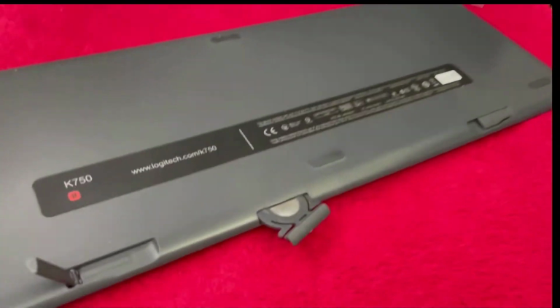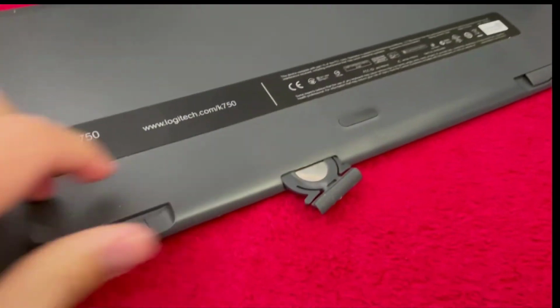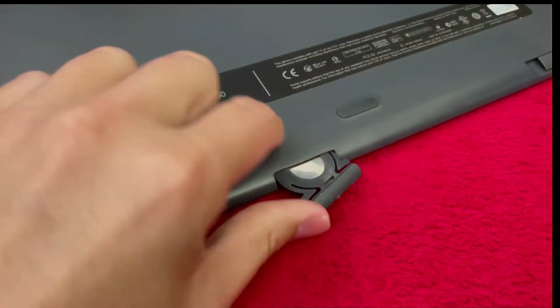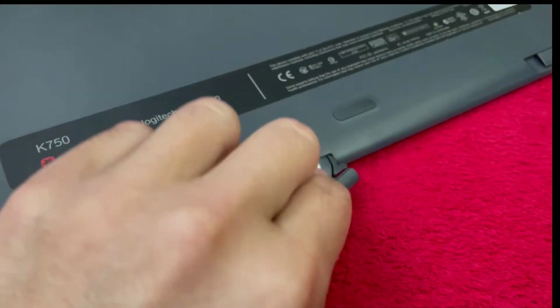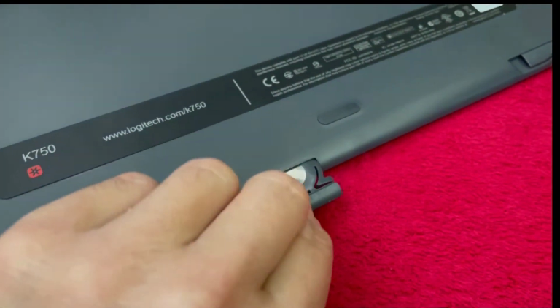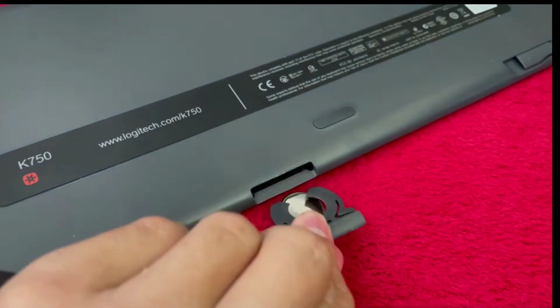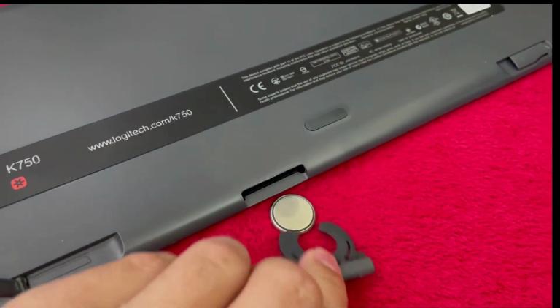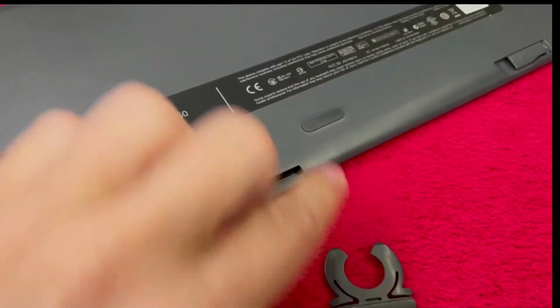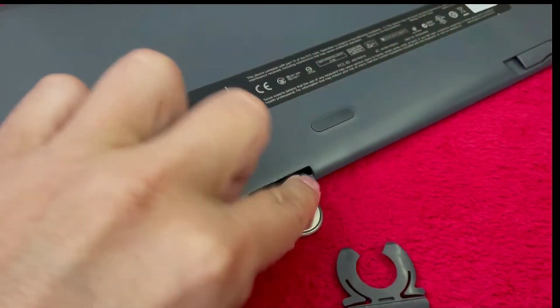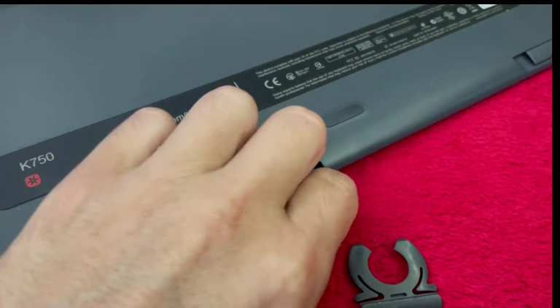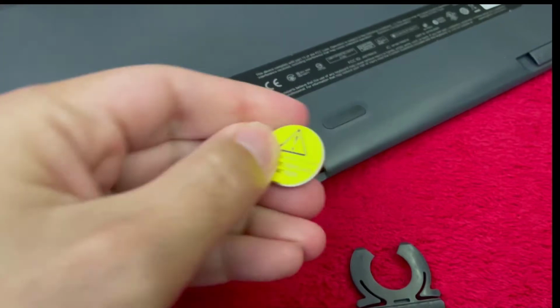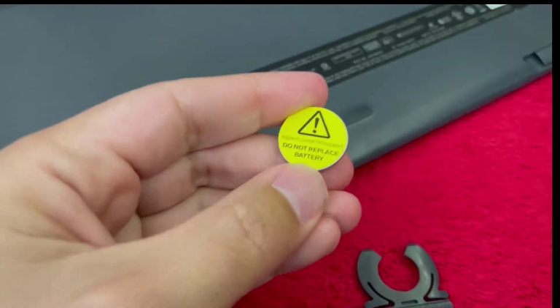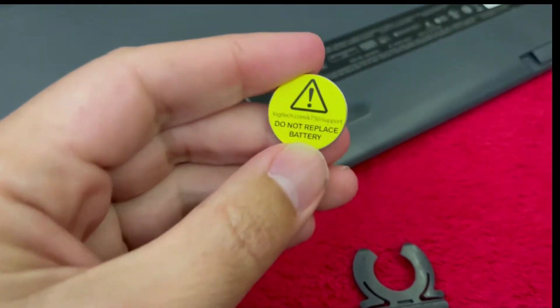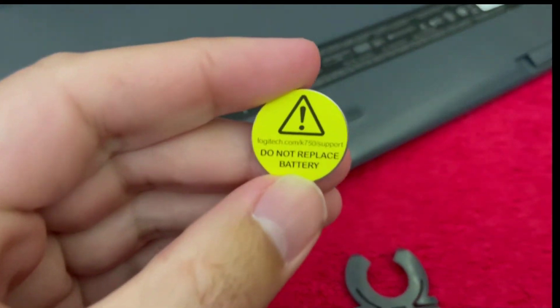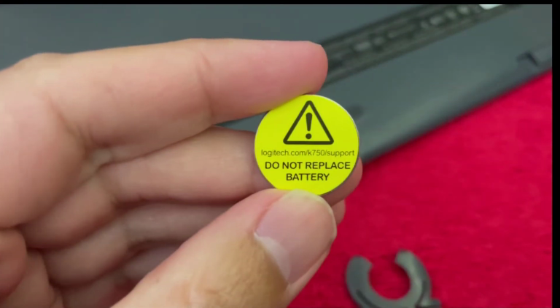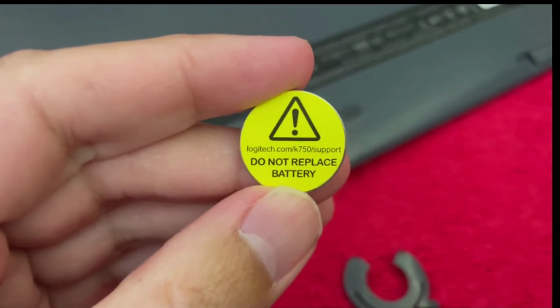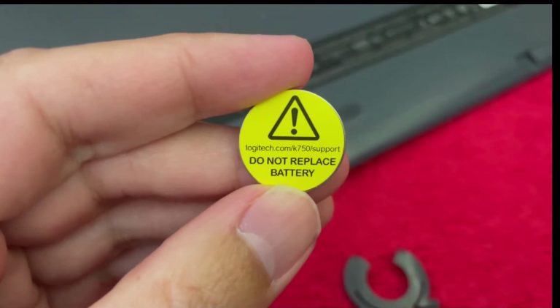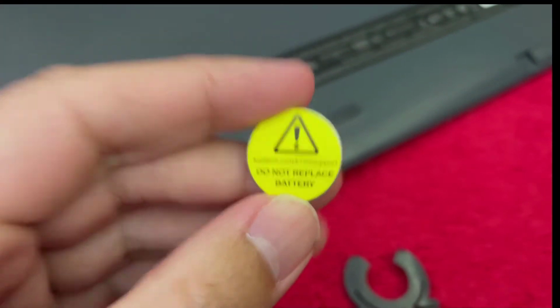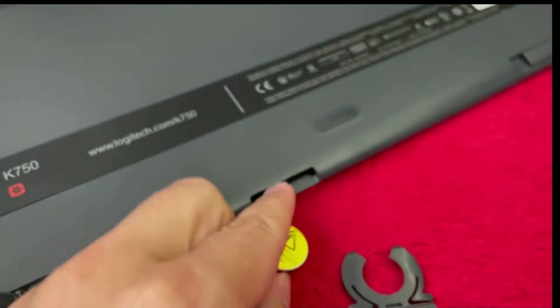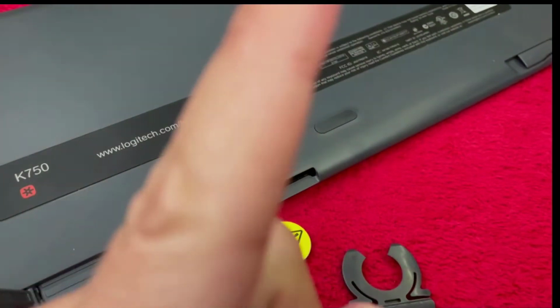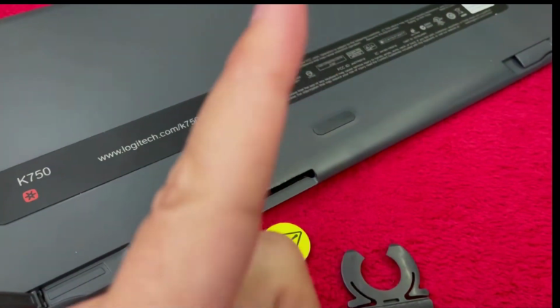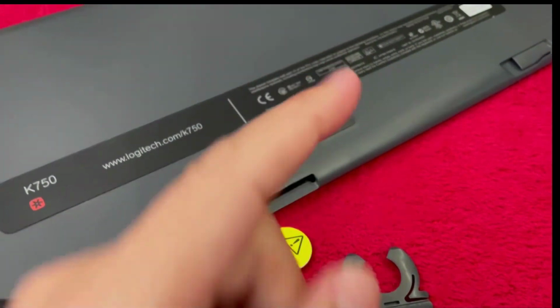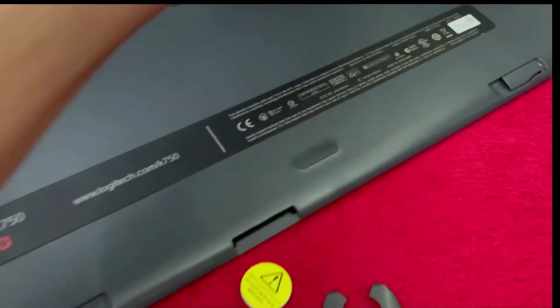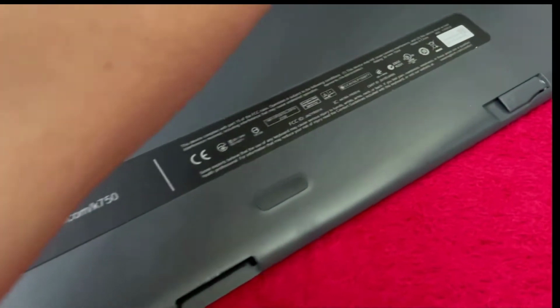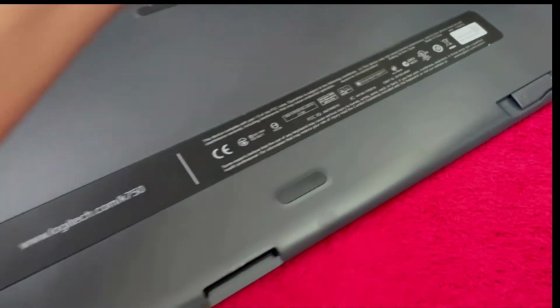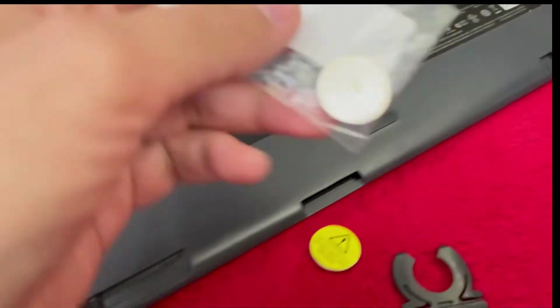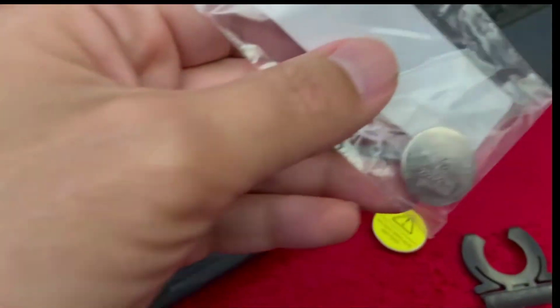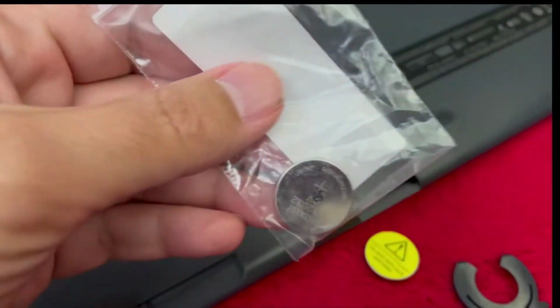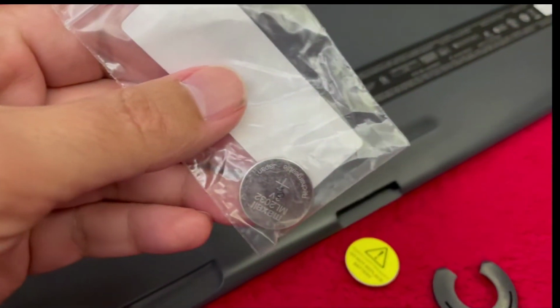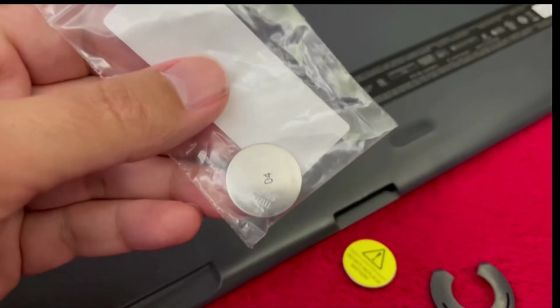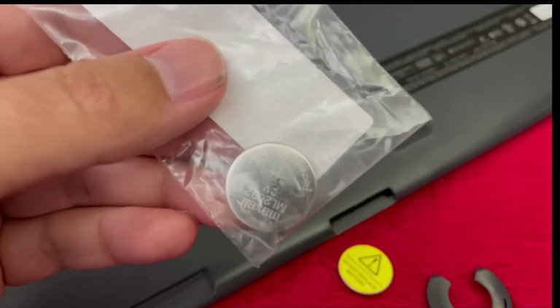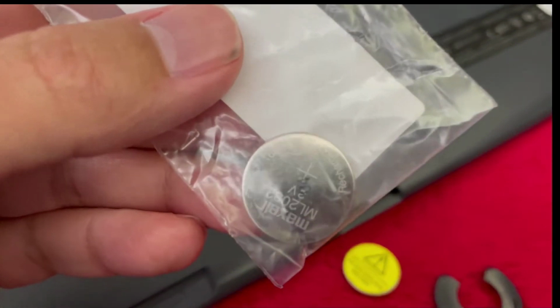I found this part on the back of the keyboard that looked like it might have a clue. And lo and behold, it's a watch battery — a 2032 battery. And what do you know? It's a rechargeable battery.